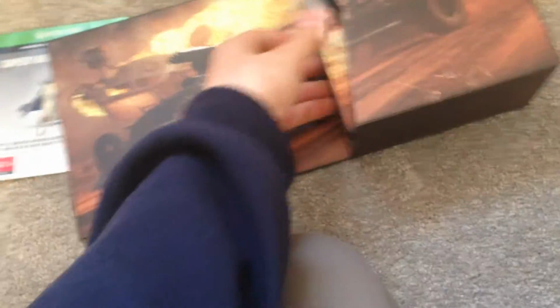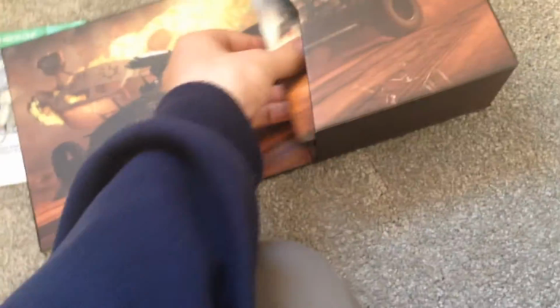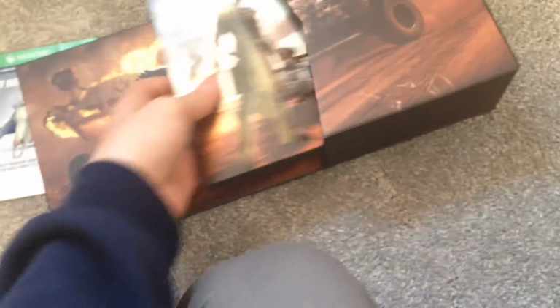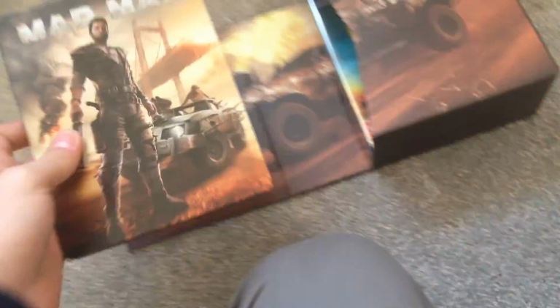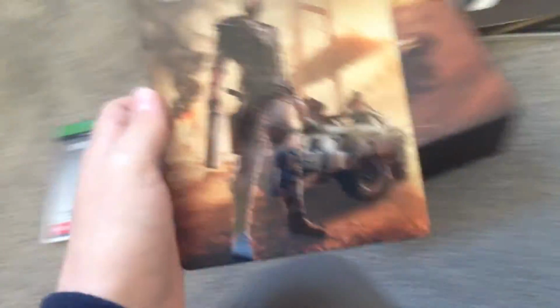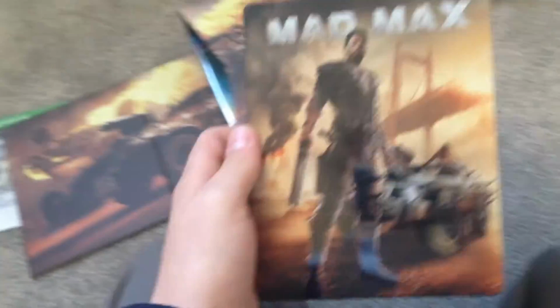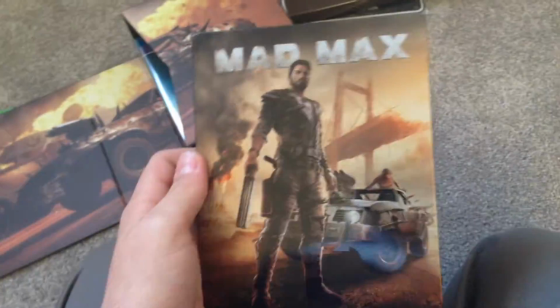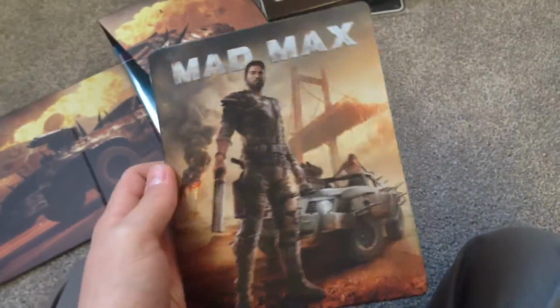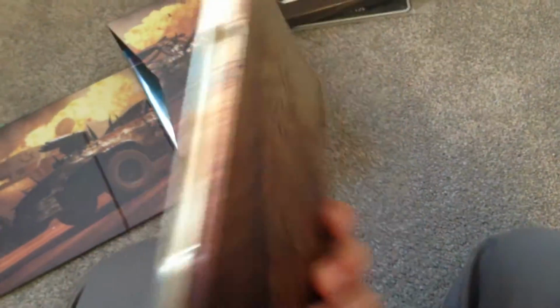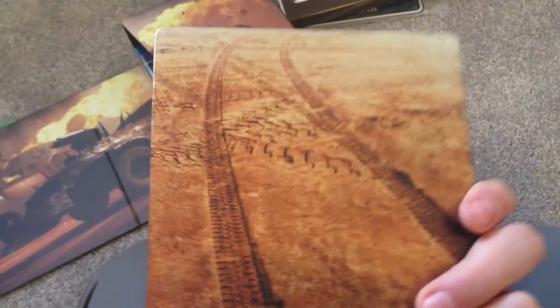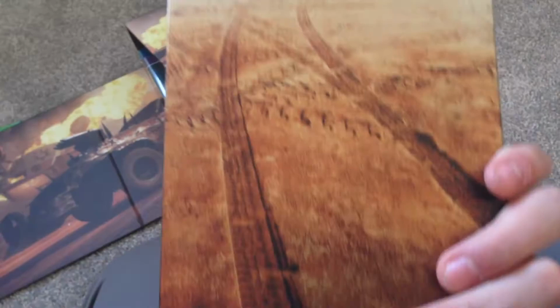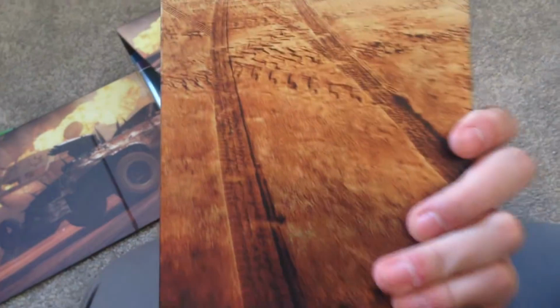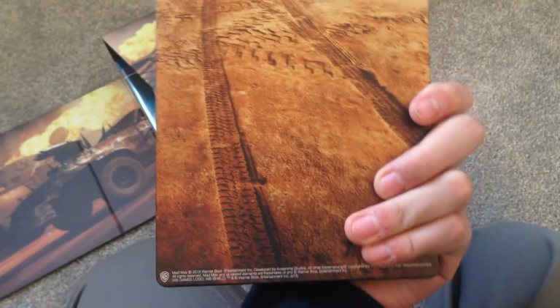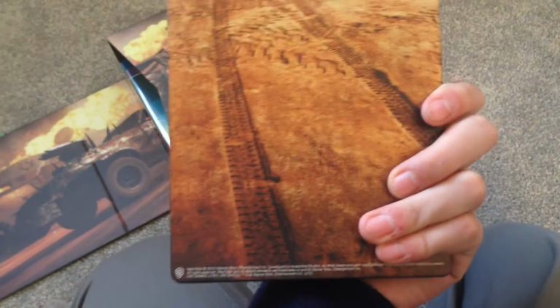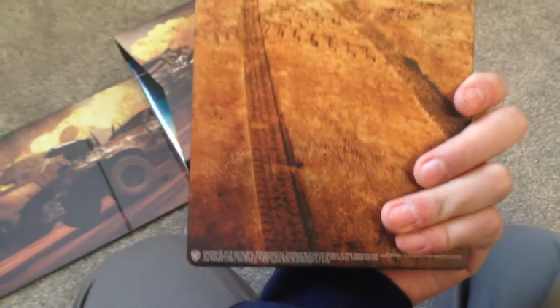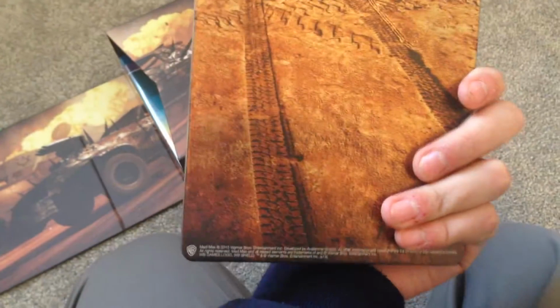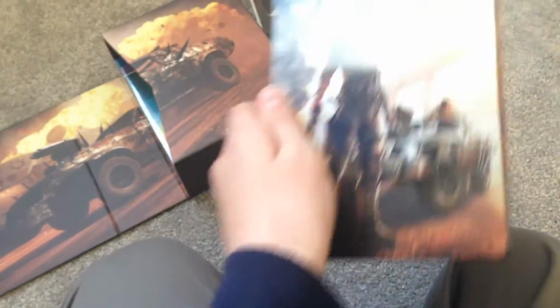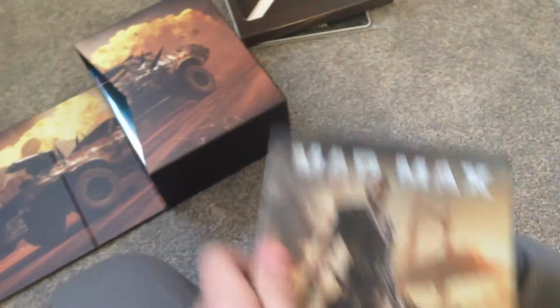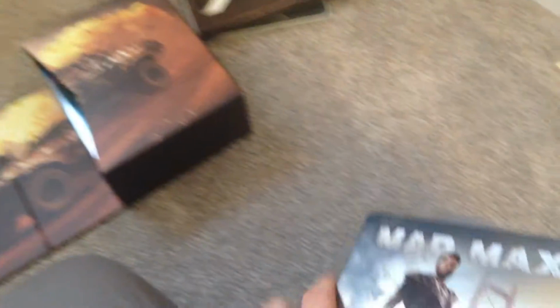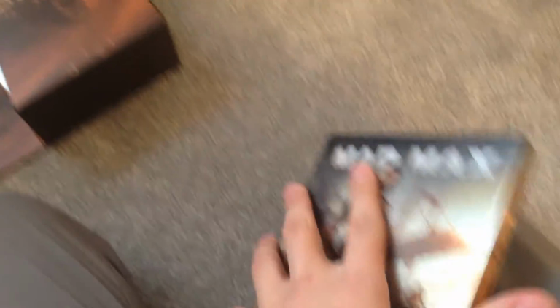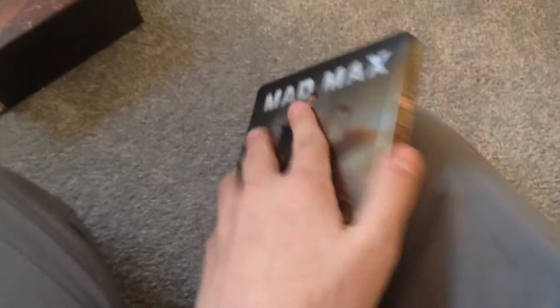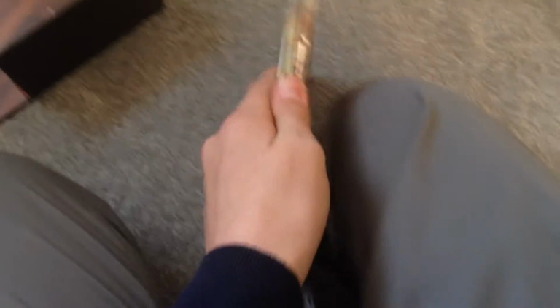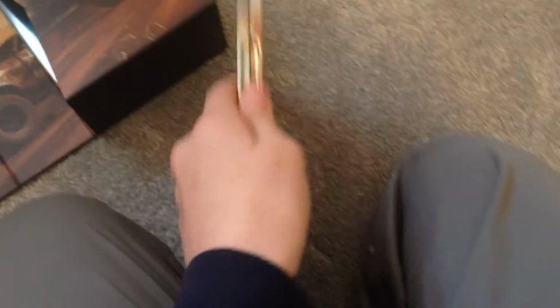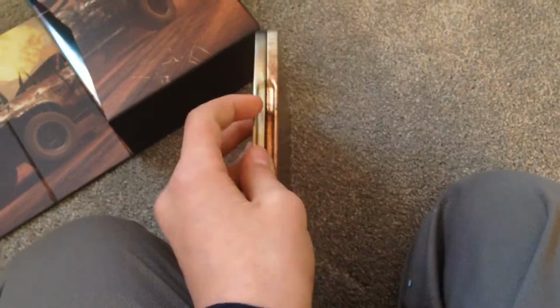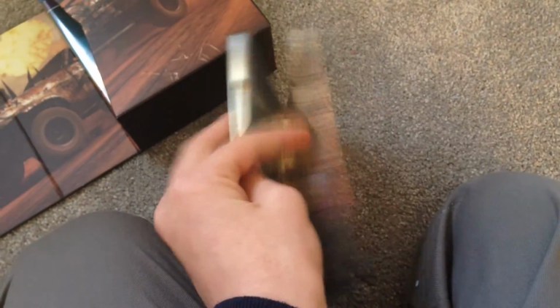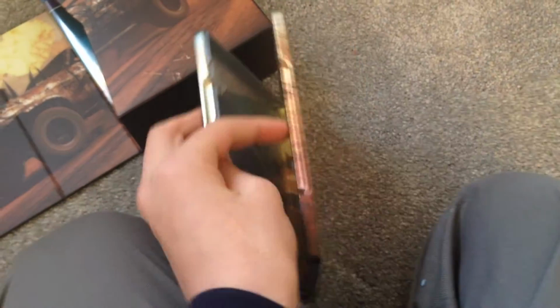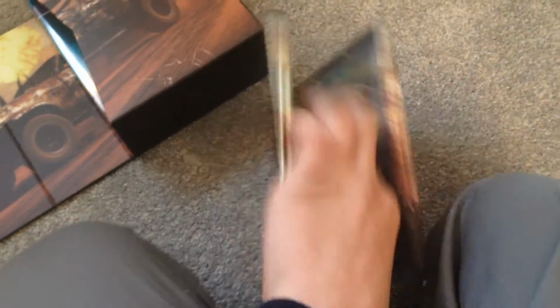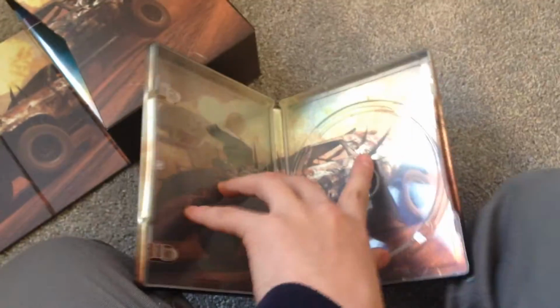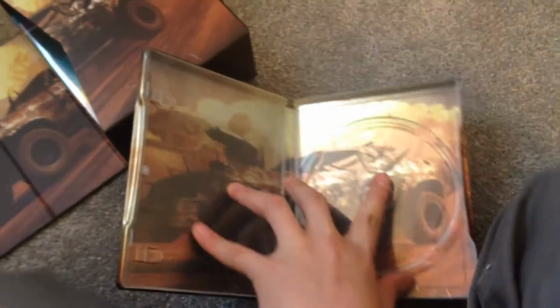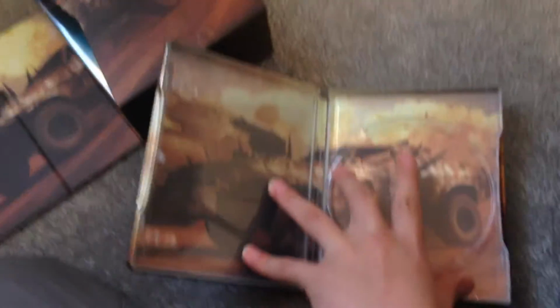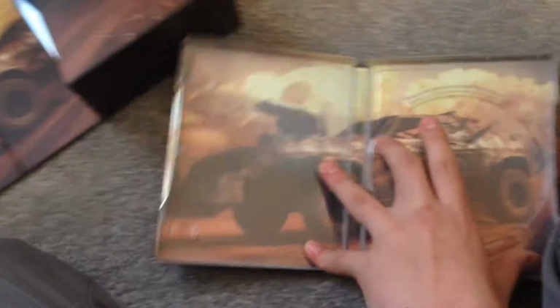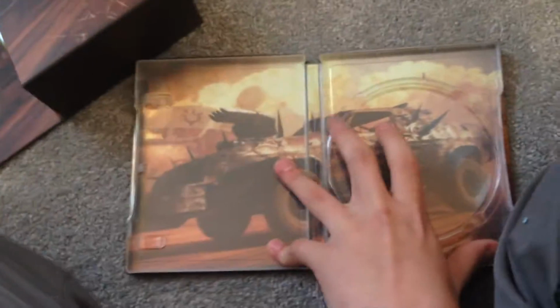And here is the limited edition steelbook, with art and stuff on the back. Let's see the inside.